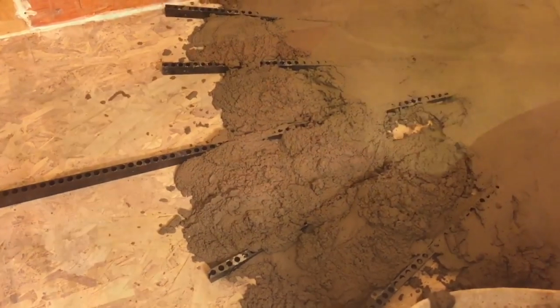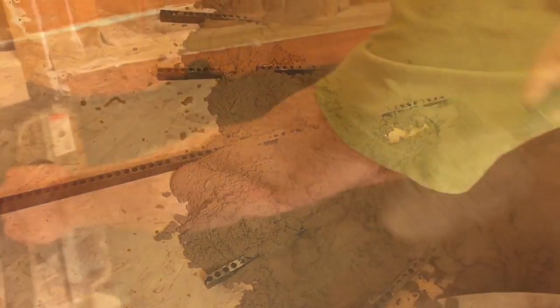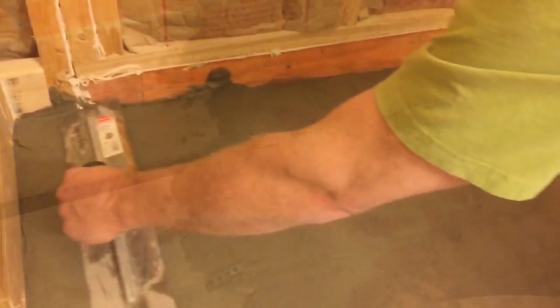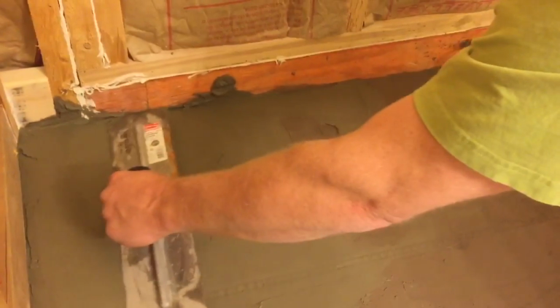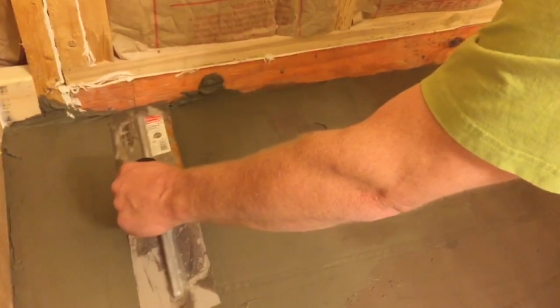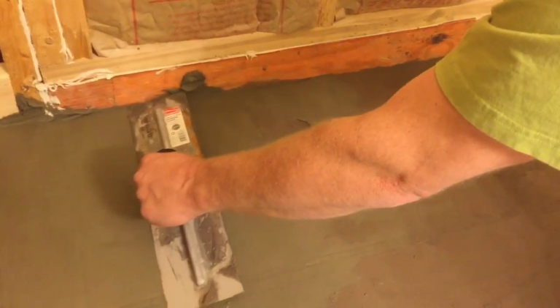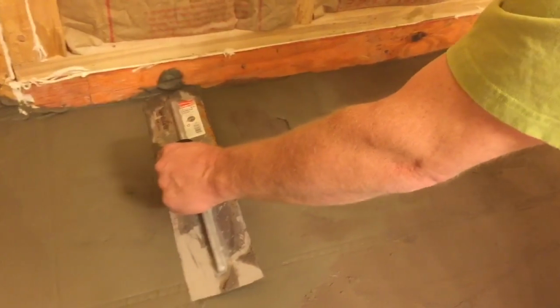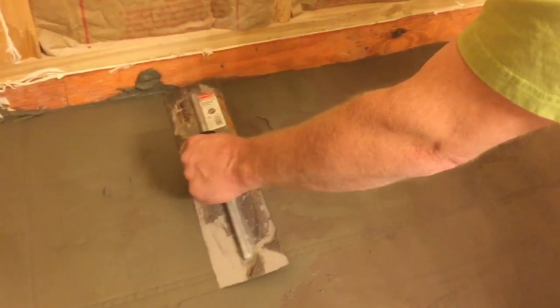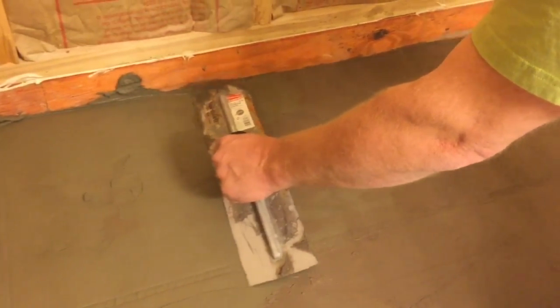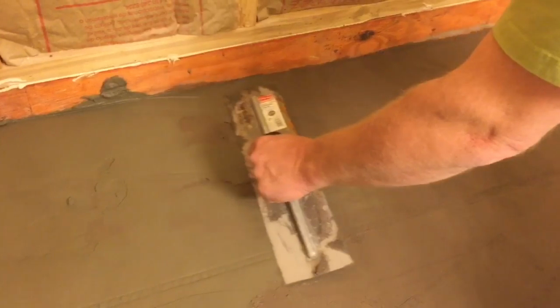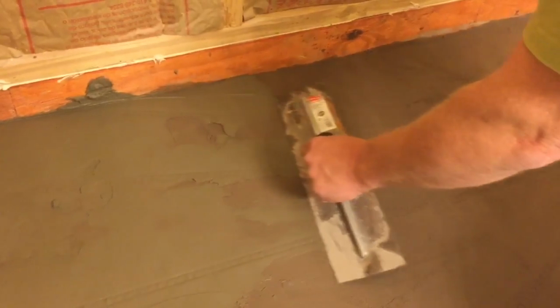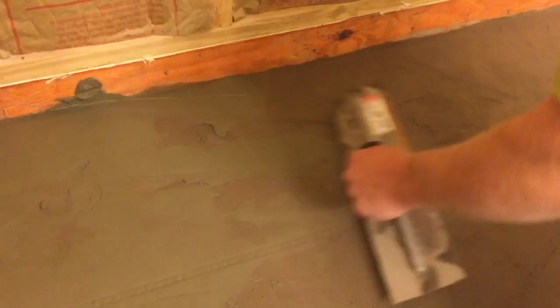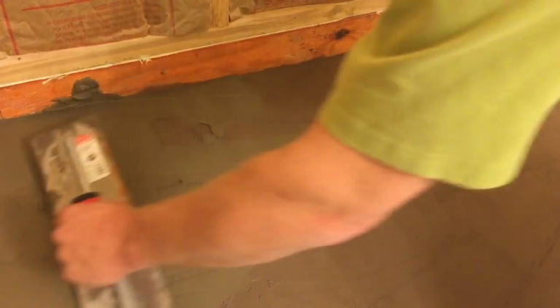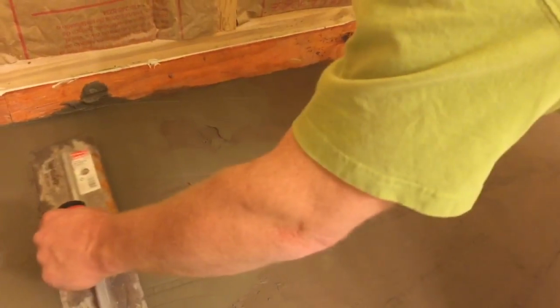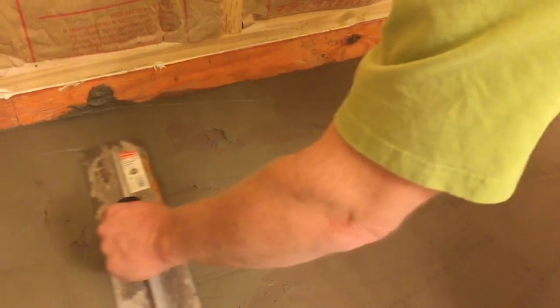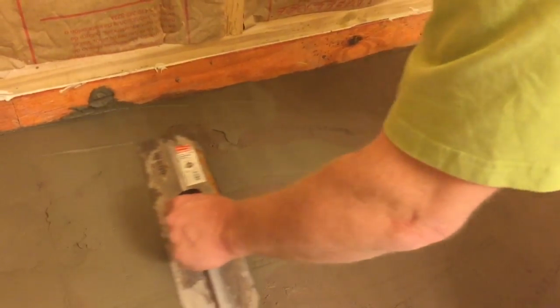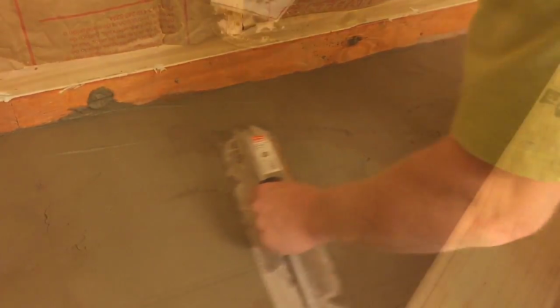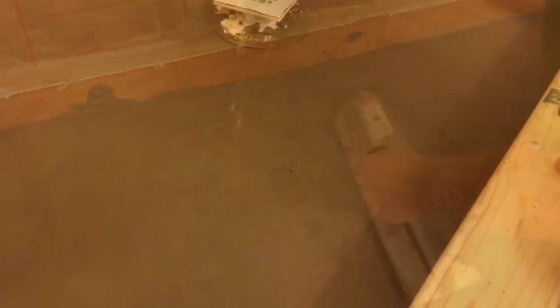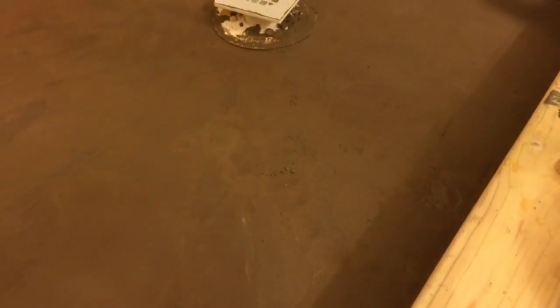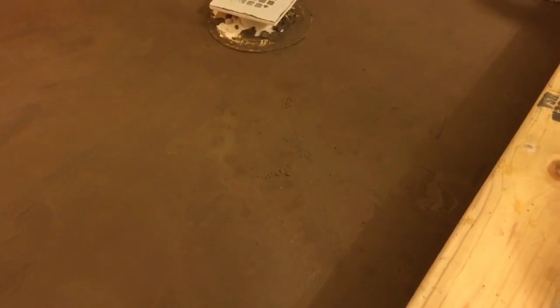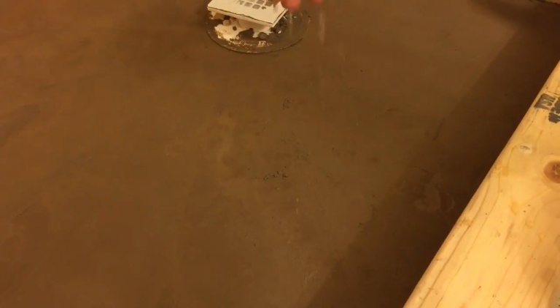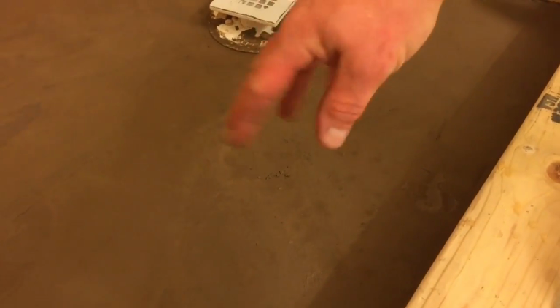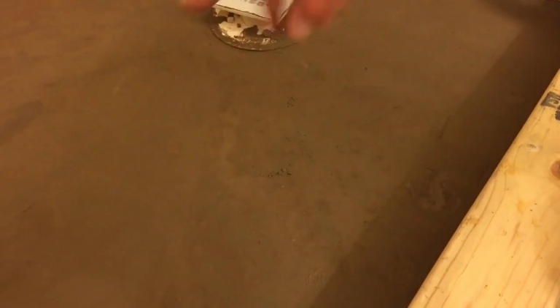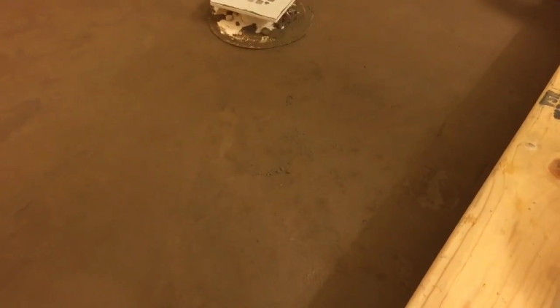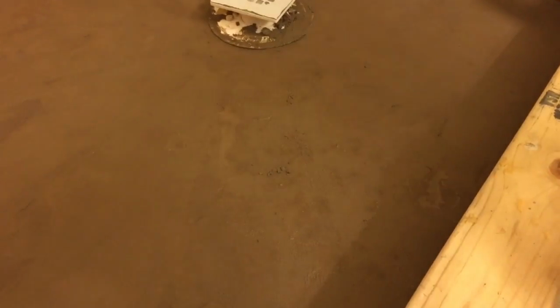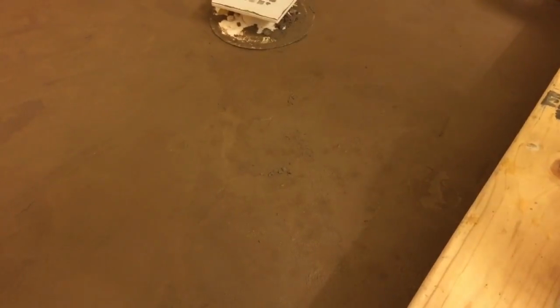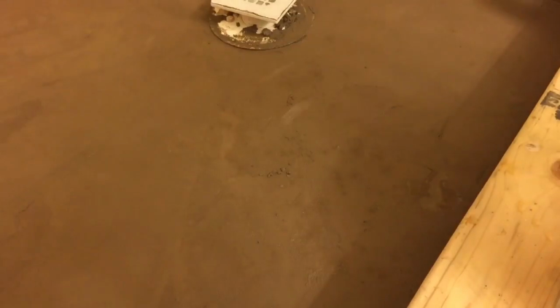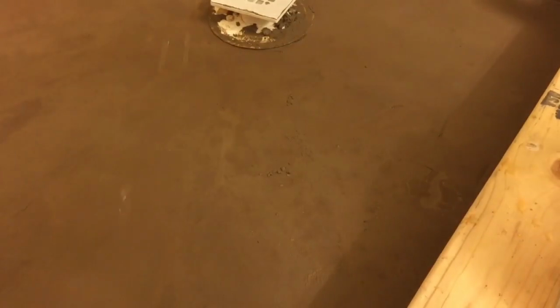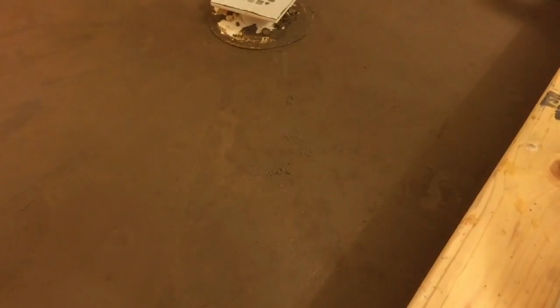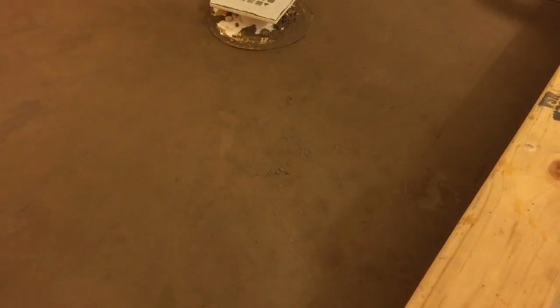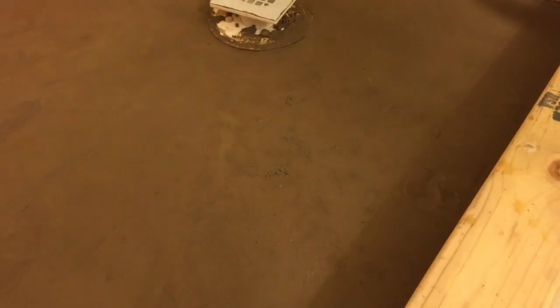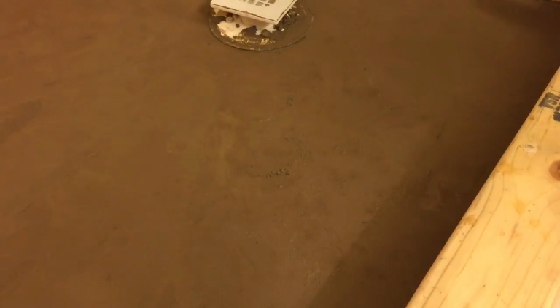Then level it out. I go back over with the trowel, then get a little water and sprinkle it over the top so I can smooth out all the tool marks and get a real smooth finish.